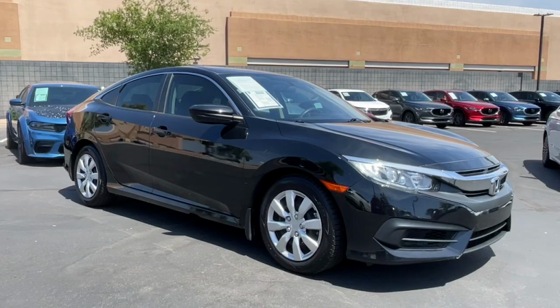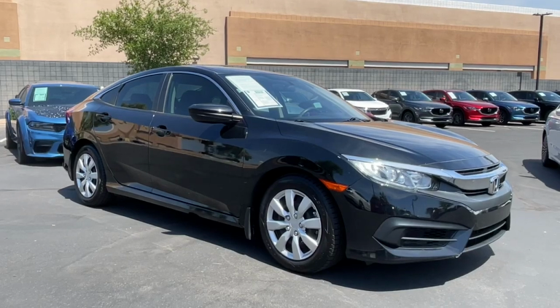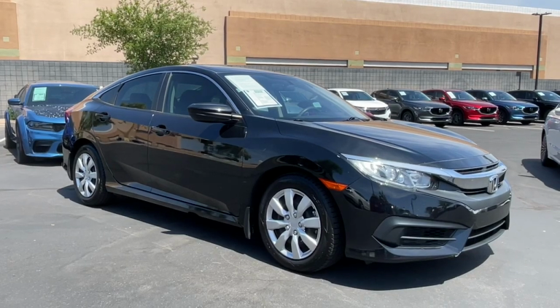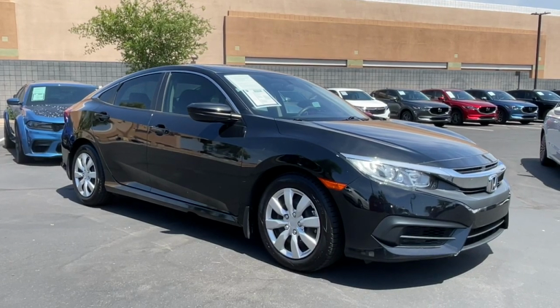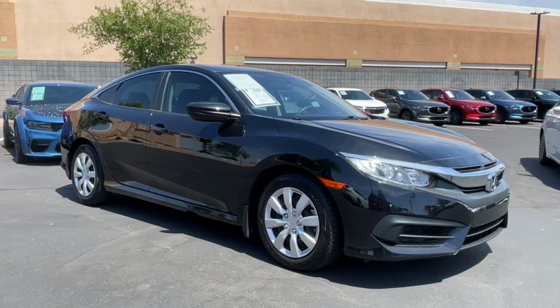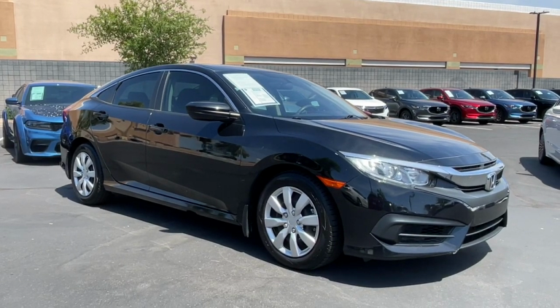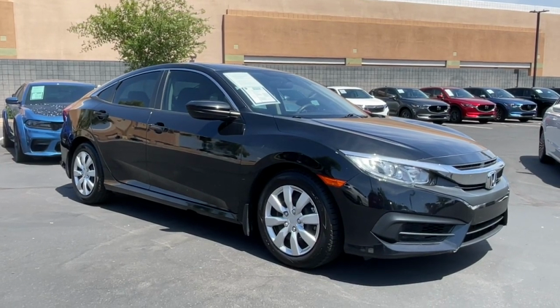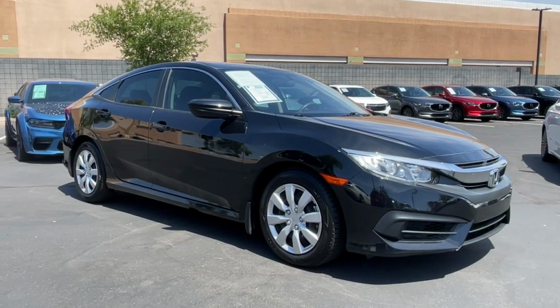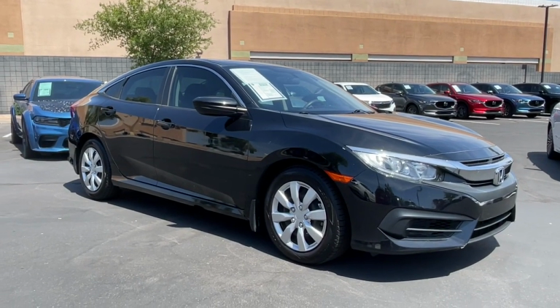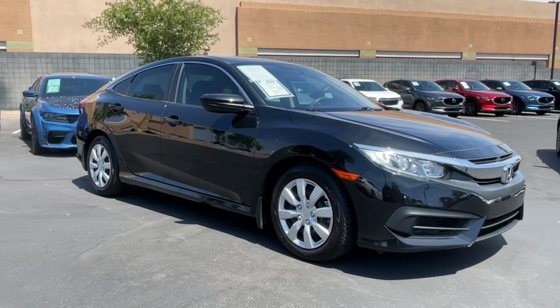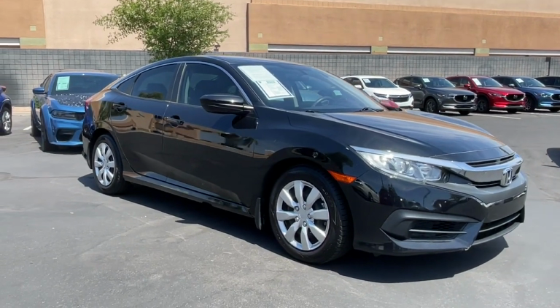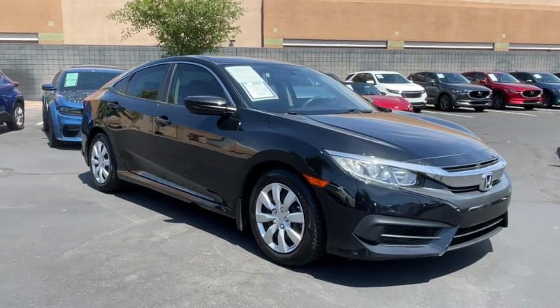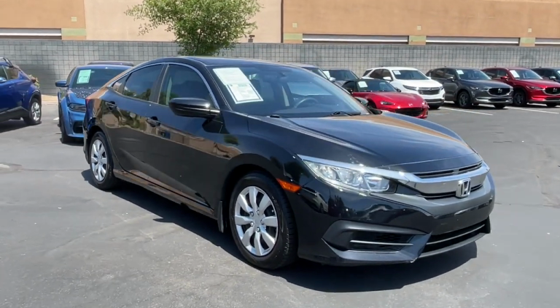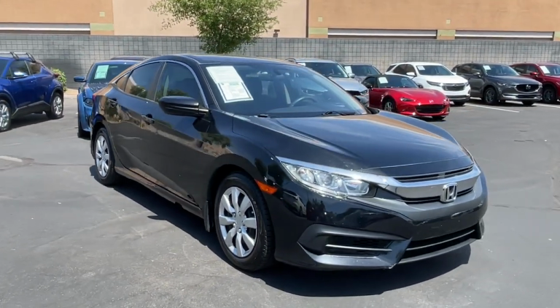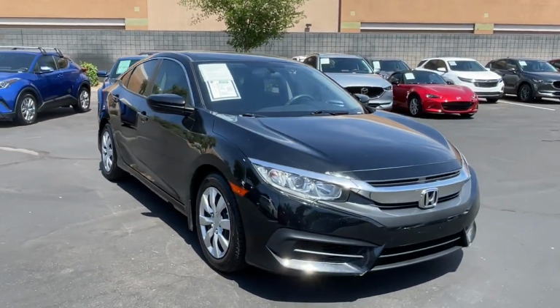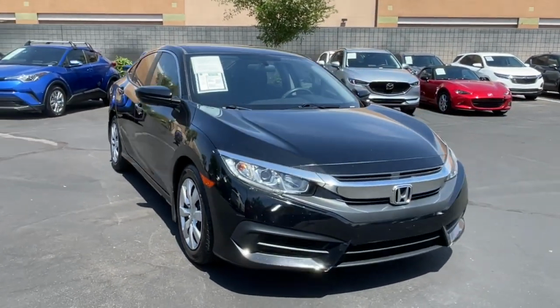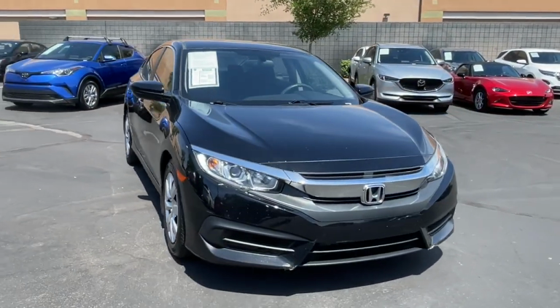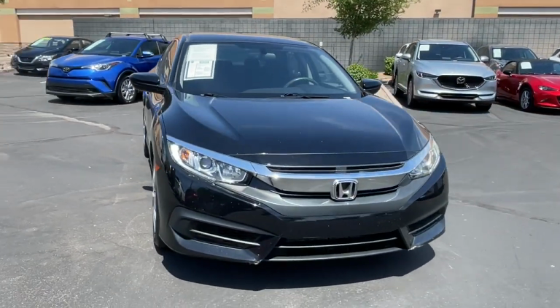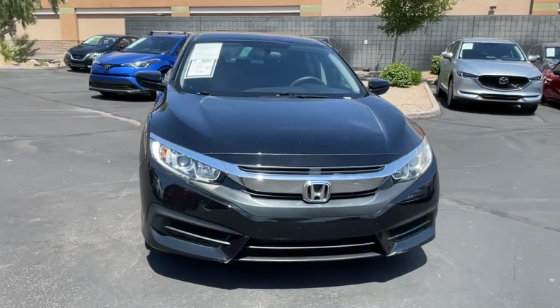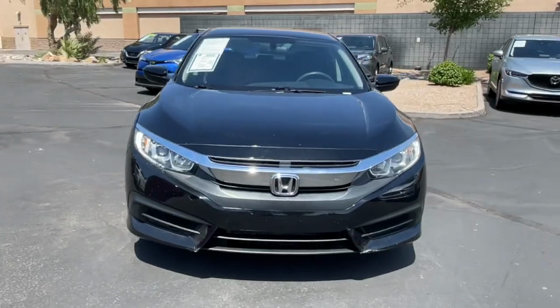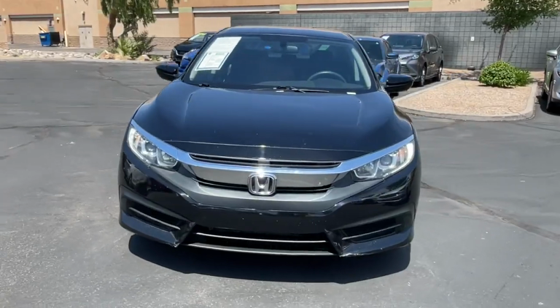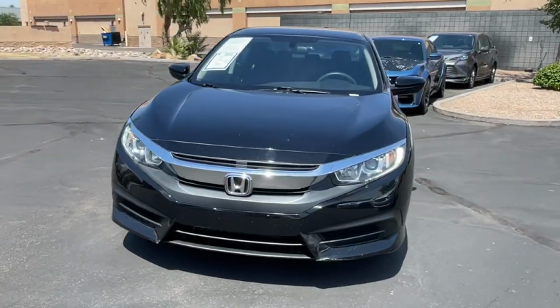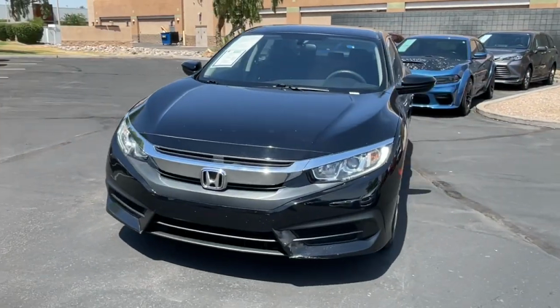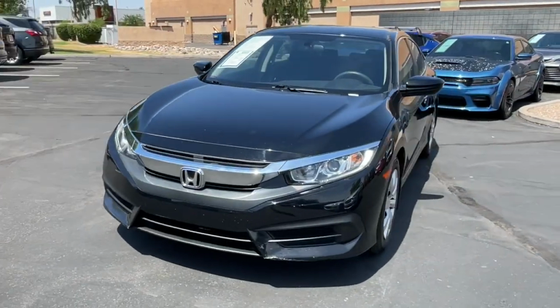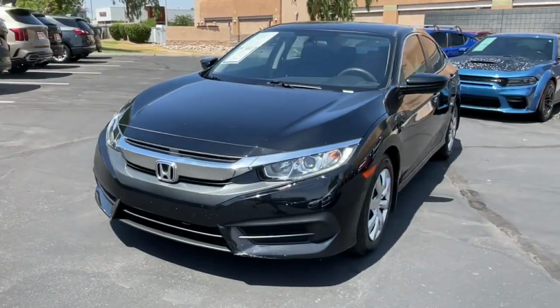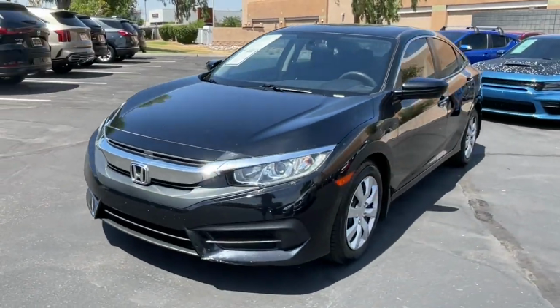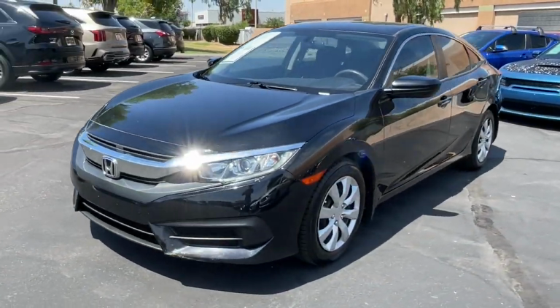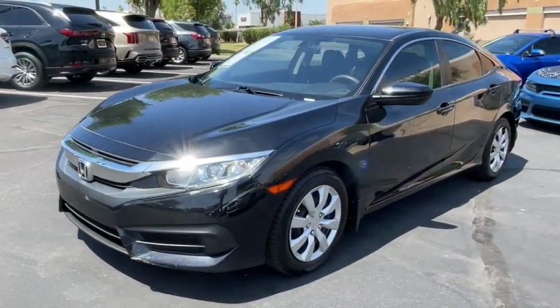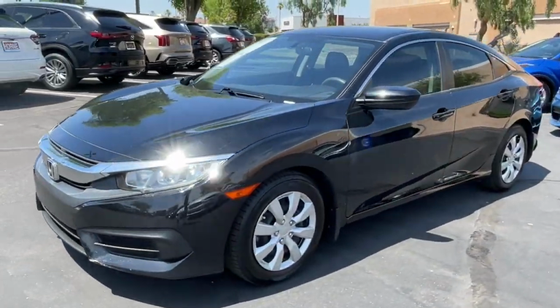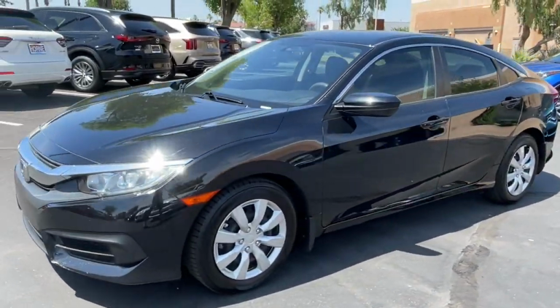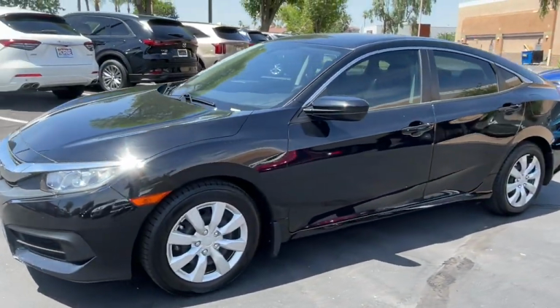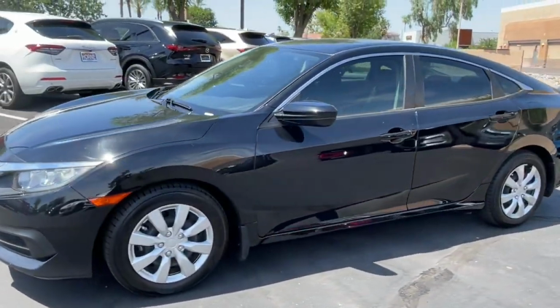Go home happy with the 2016 Honda Civic. With less than 30,000 miles on the odometer, this vehicle provides excellent value.